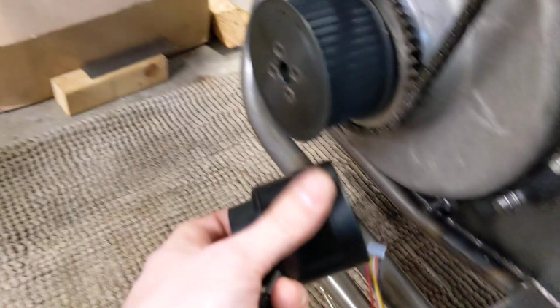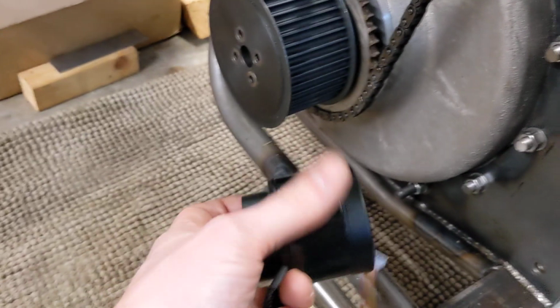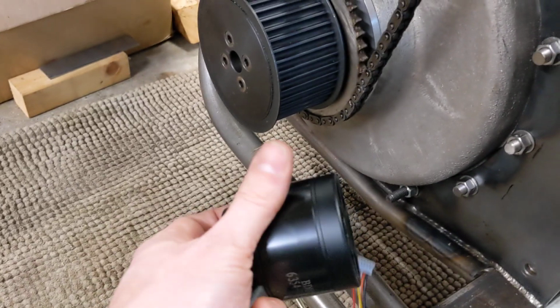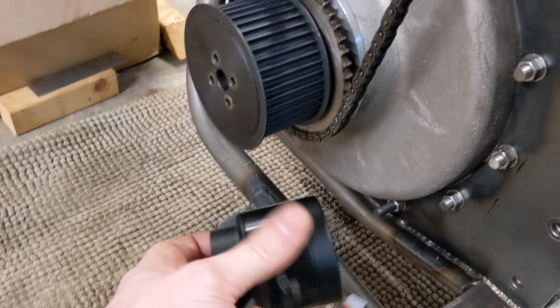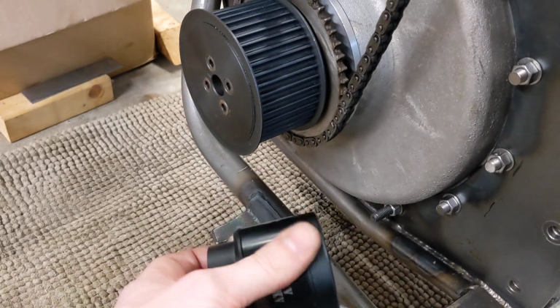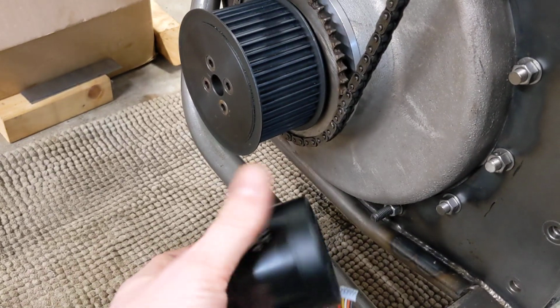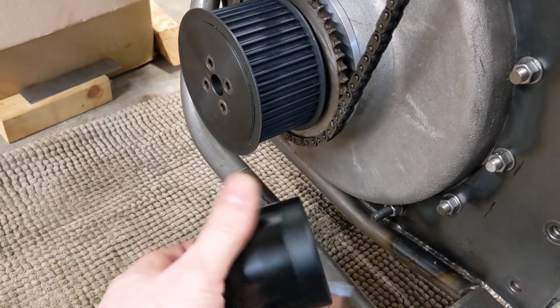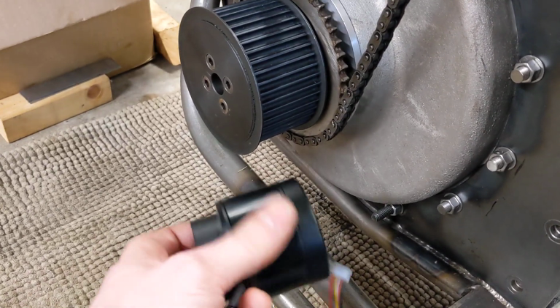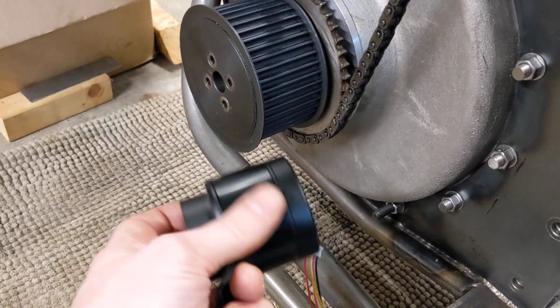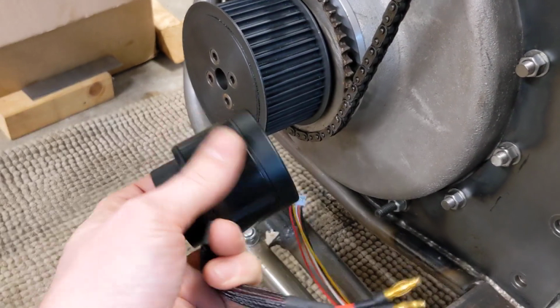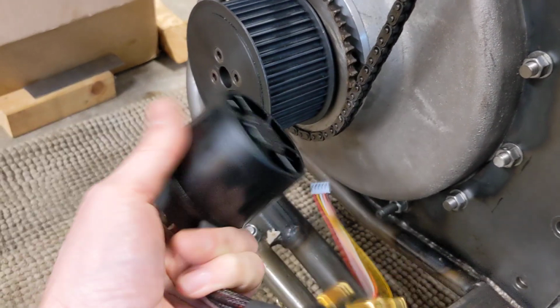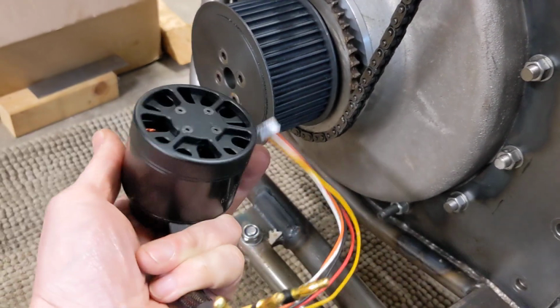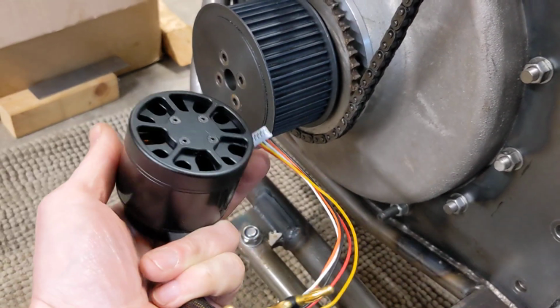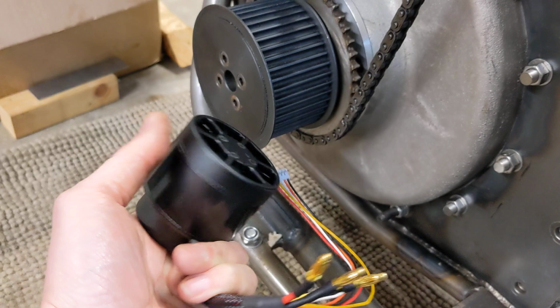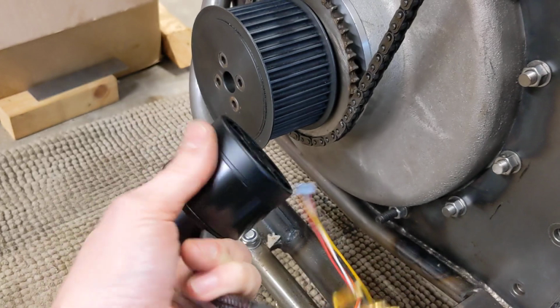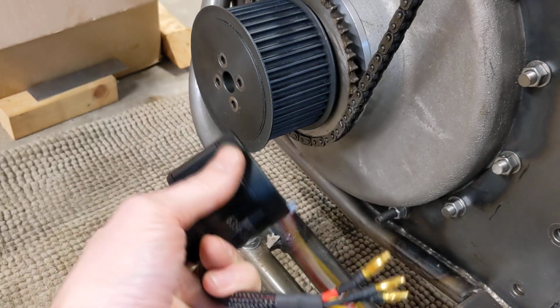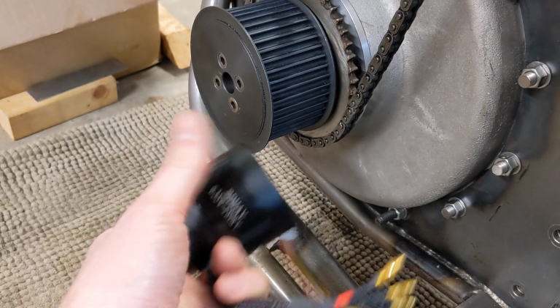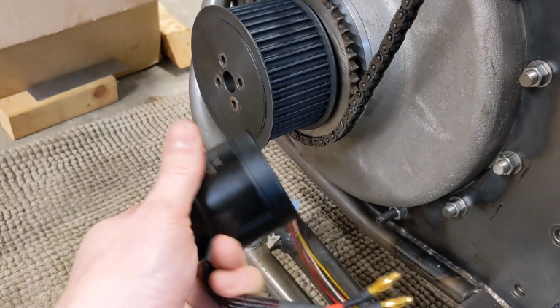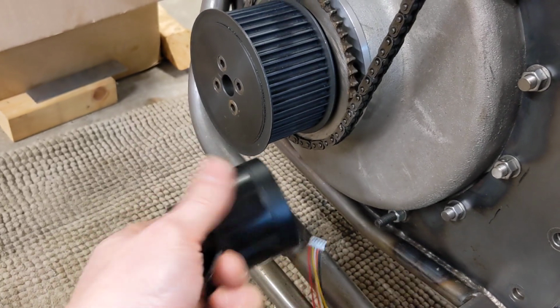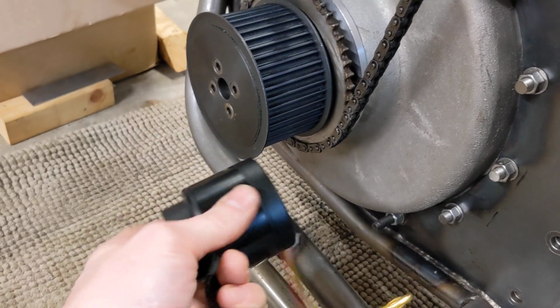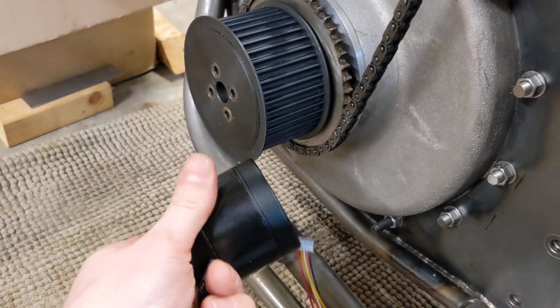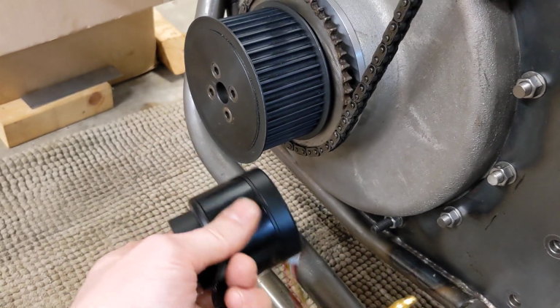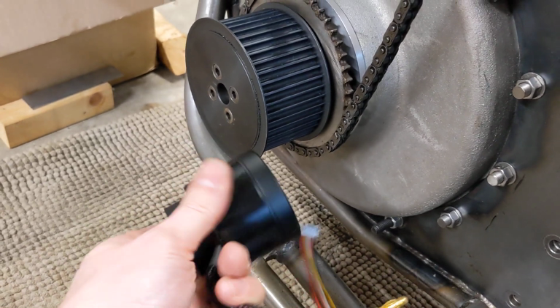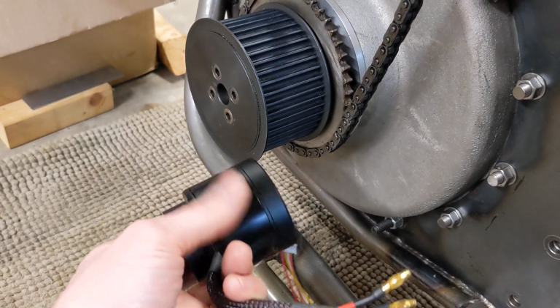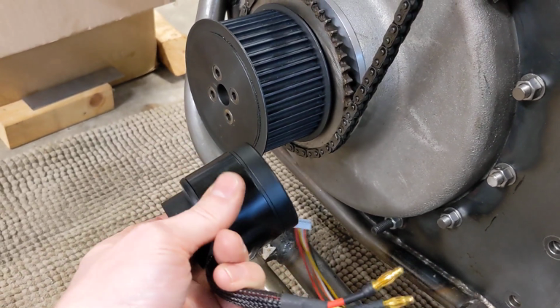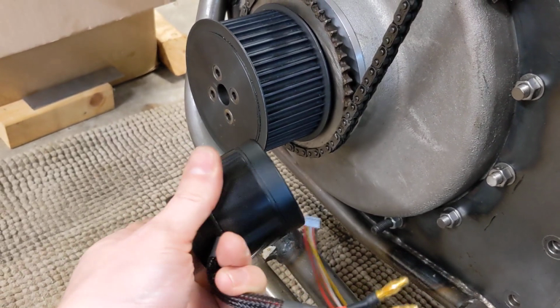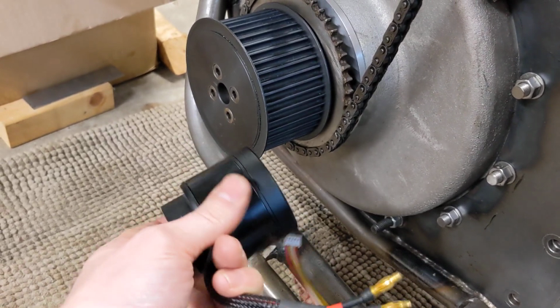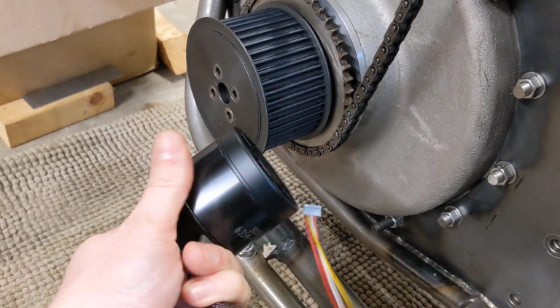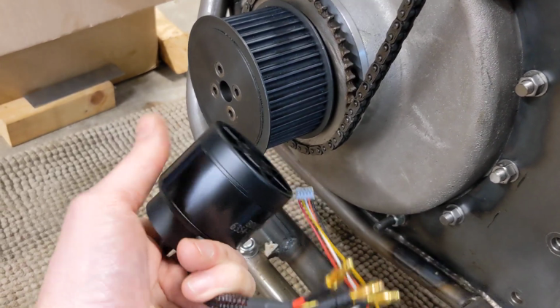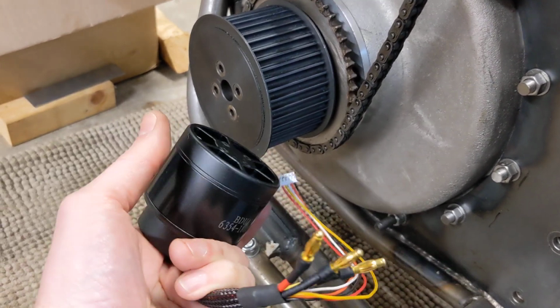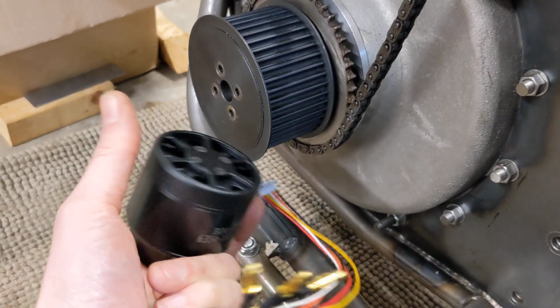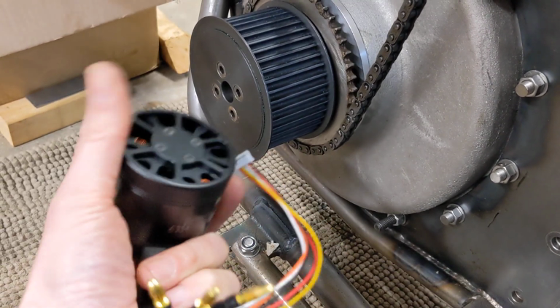I'll be working on the gearbox and the plates and the lining of the two chains. Bob will be working on making a new head. There's a fair bit to do, but at least we have a plan and a direction of travel.